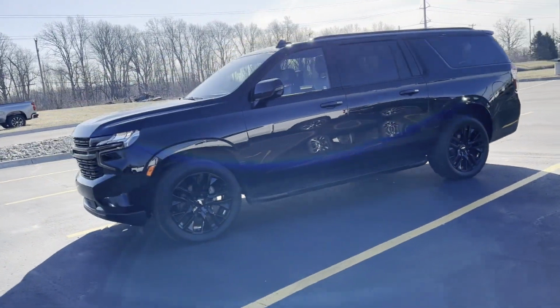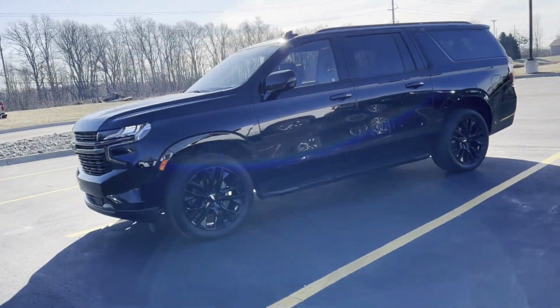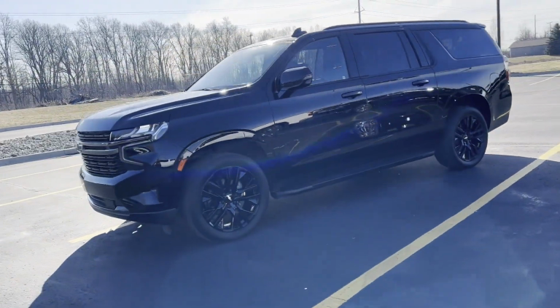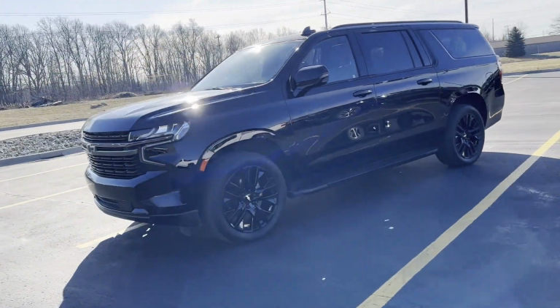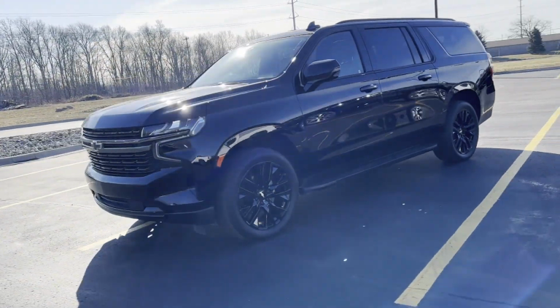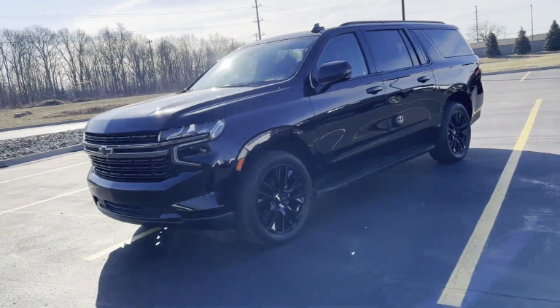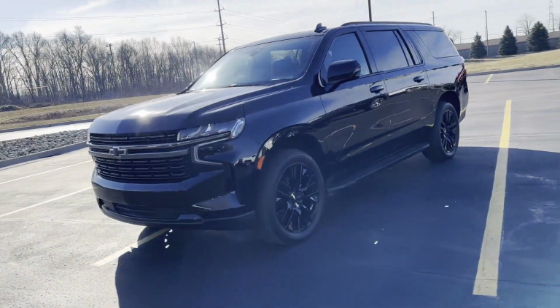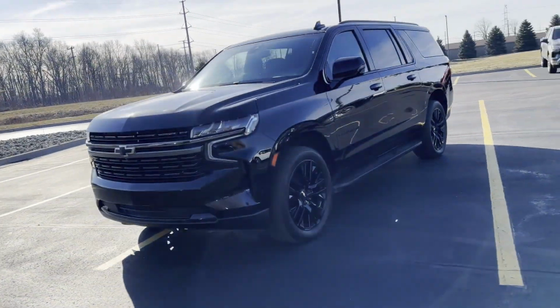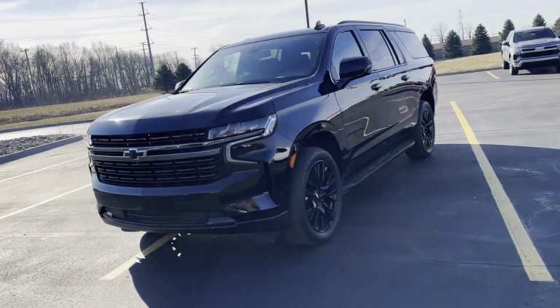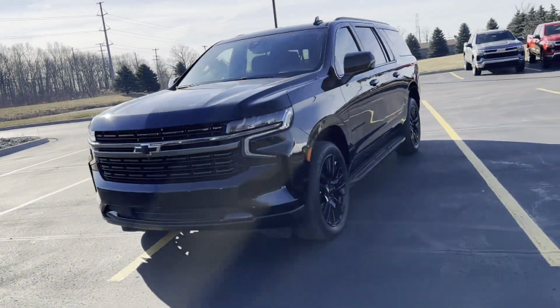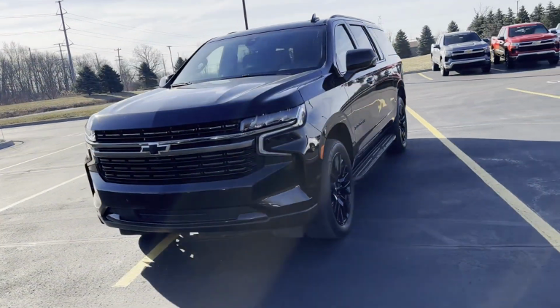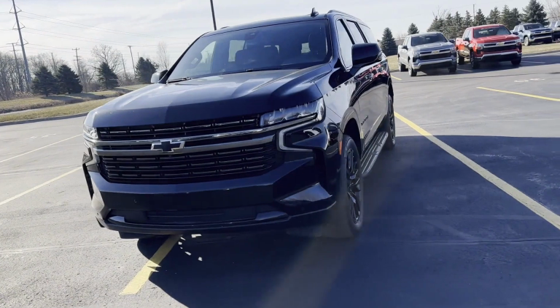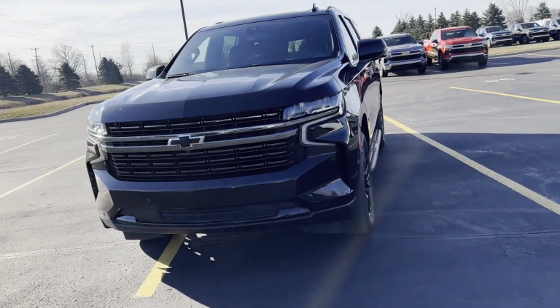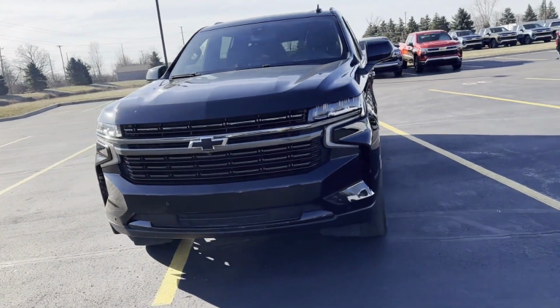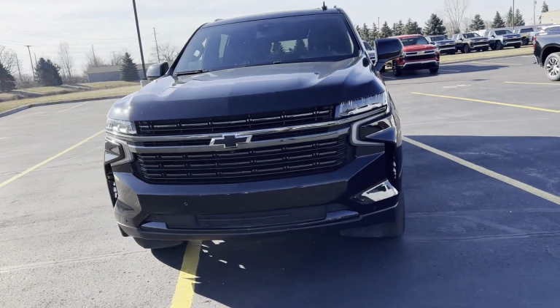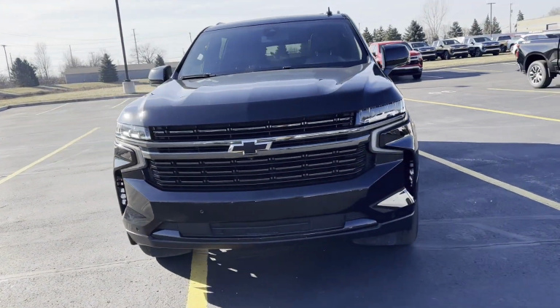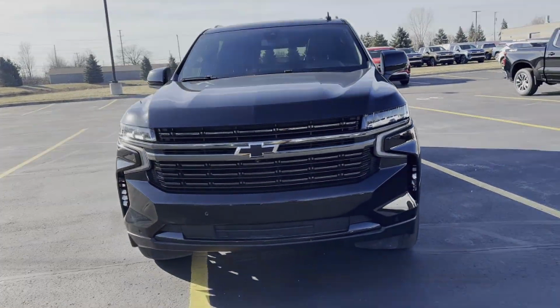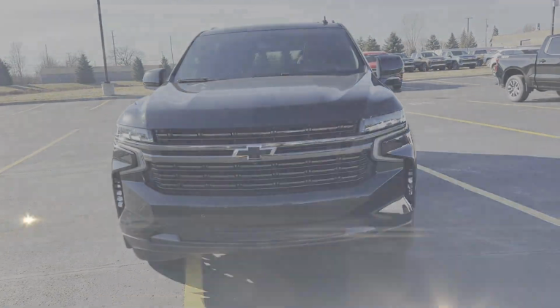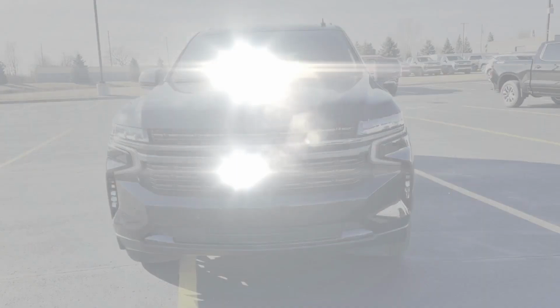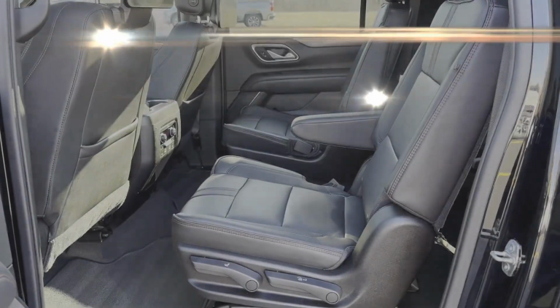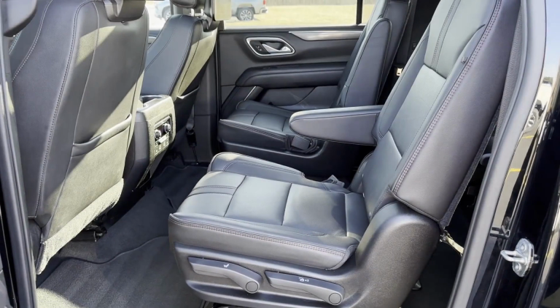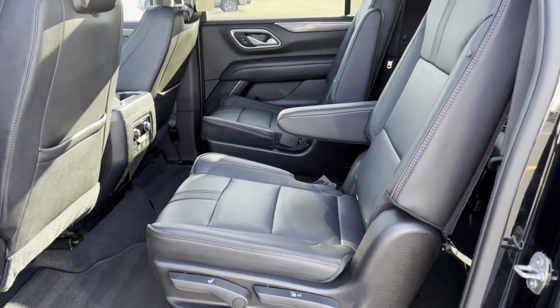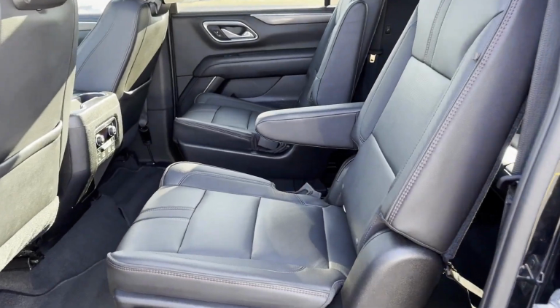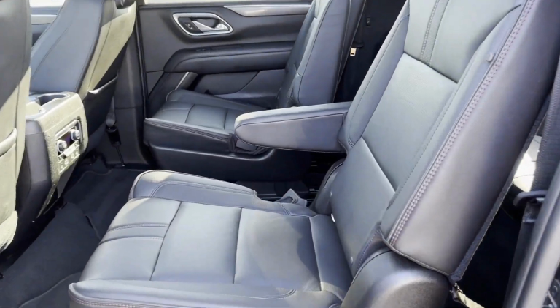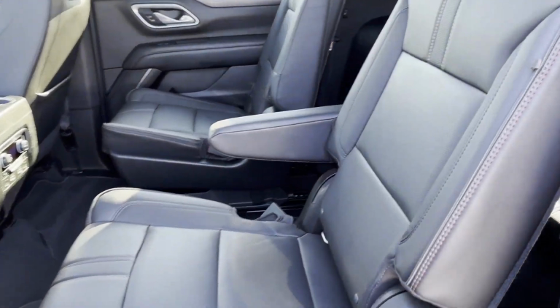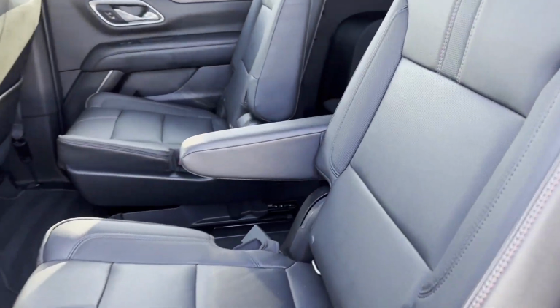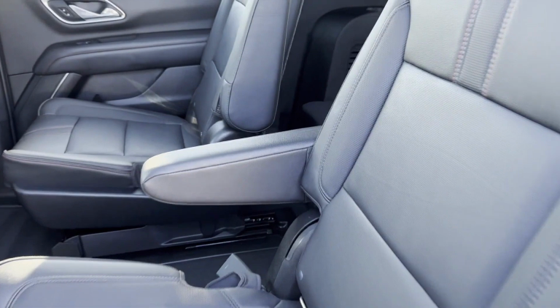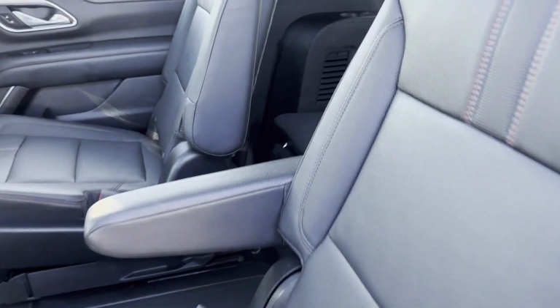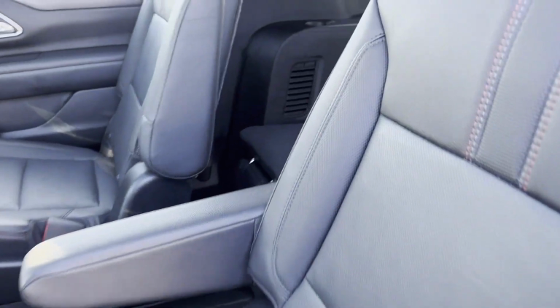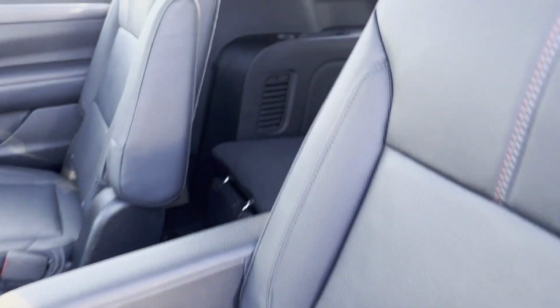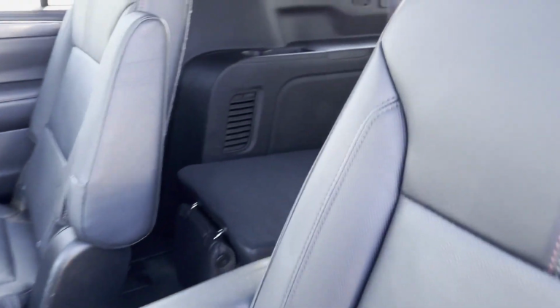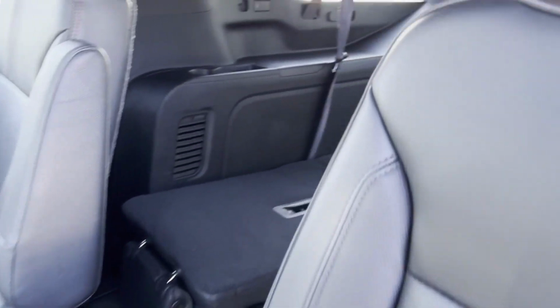Leather seats, backup camera, passenger seat adjustable lumbar support, memory seat, tinted windows, rear air conditioning, running boards and/or side steps.